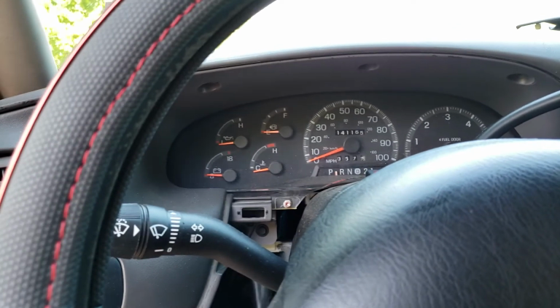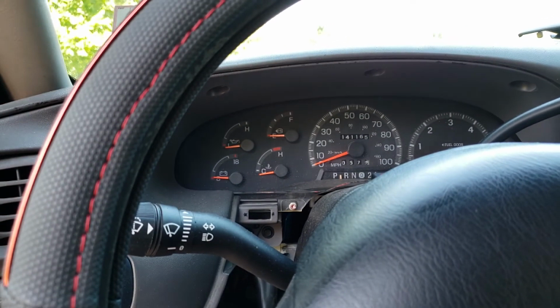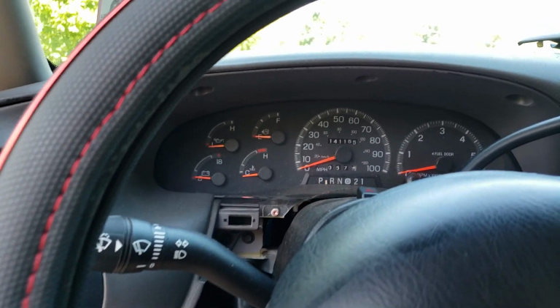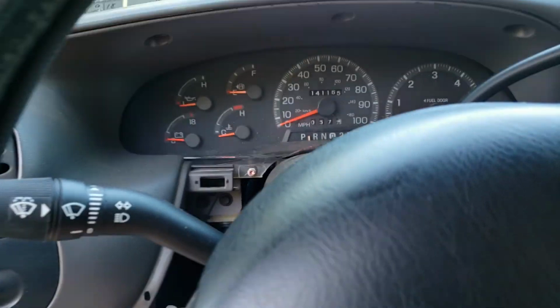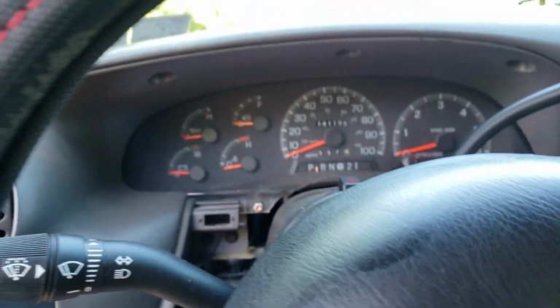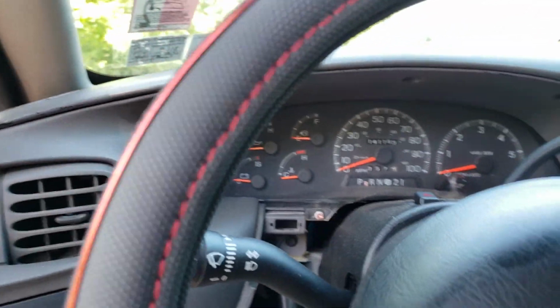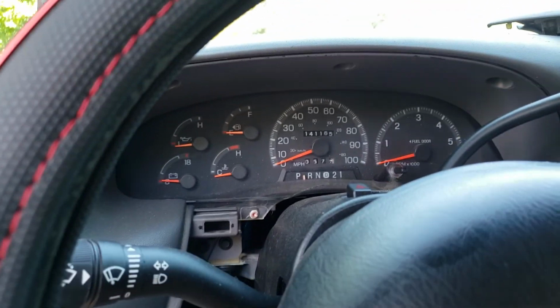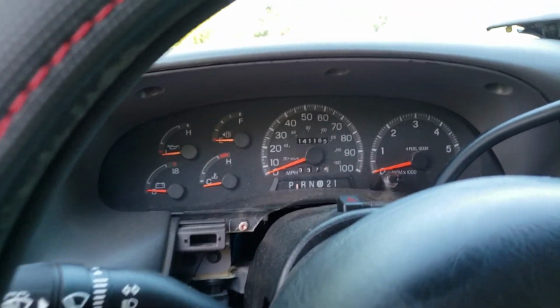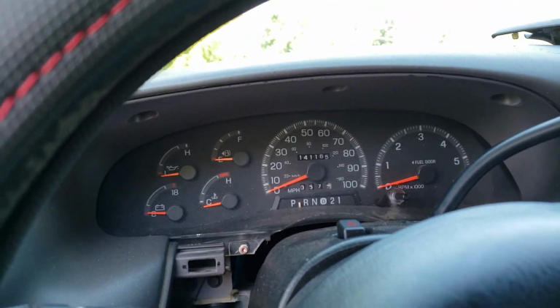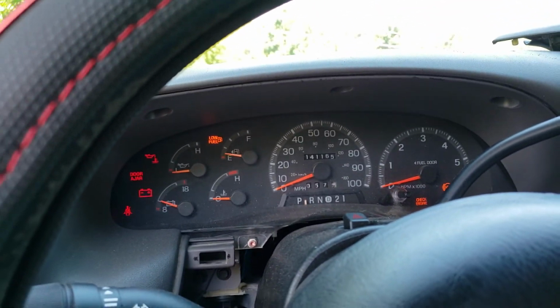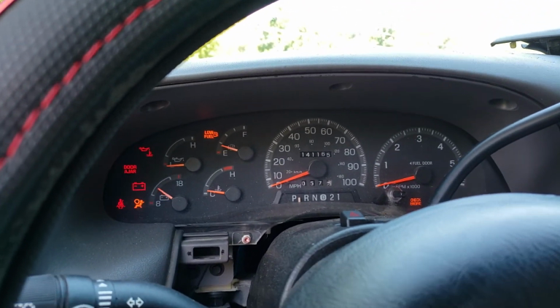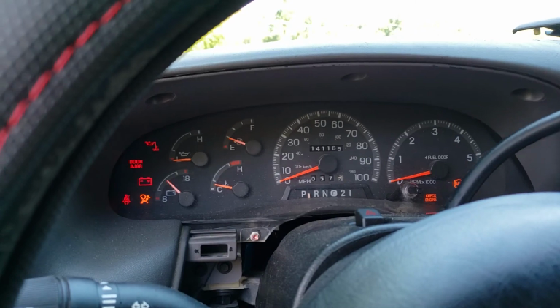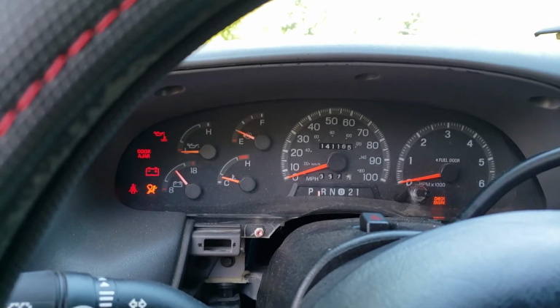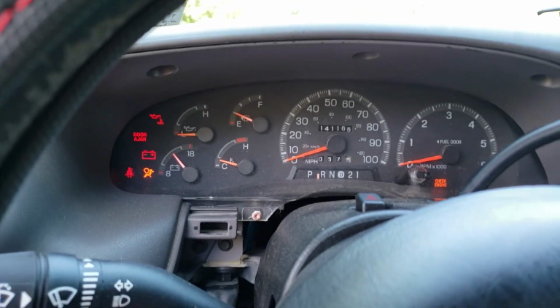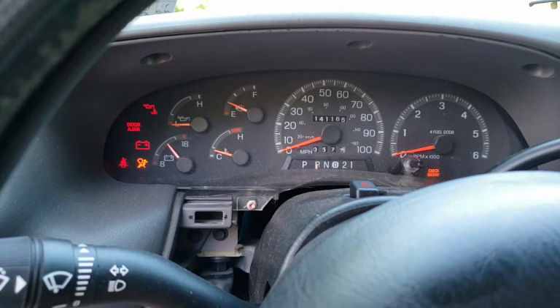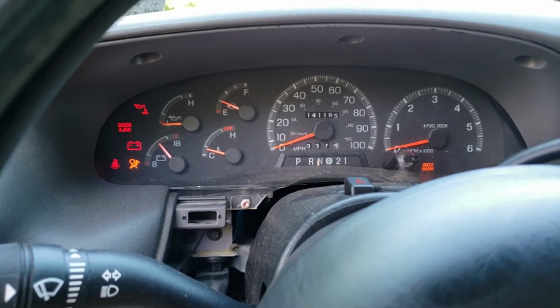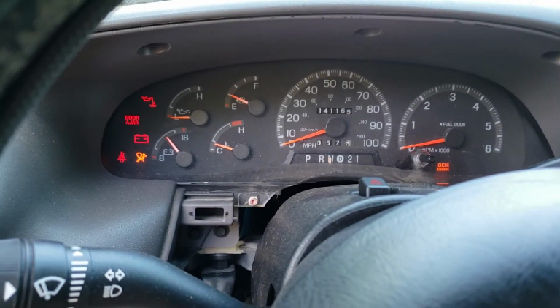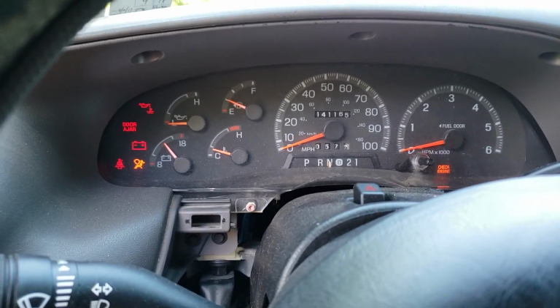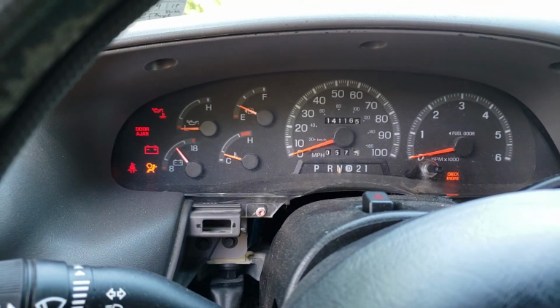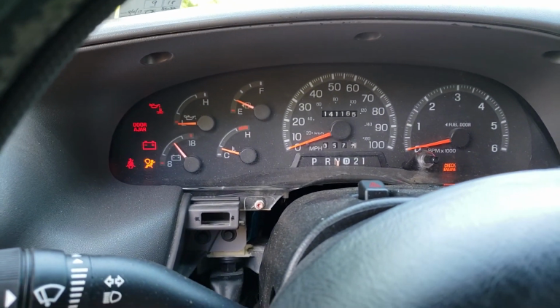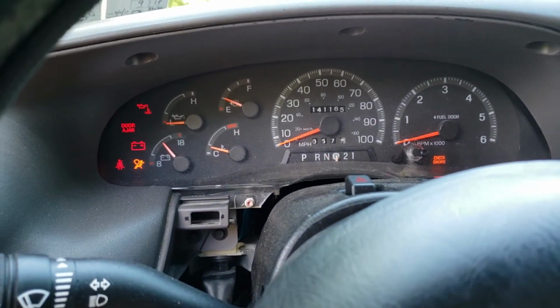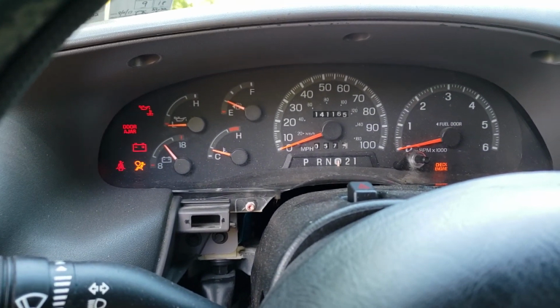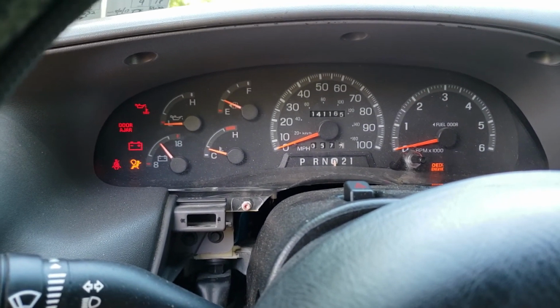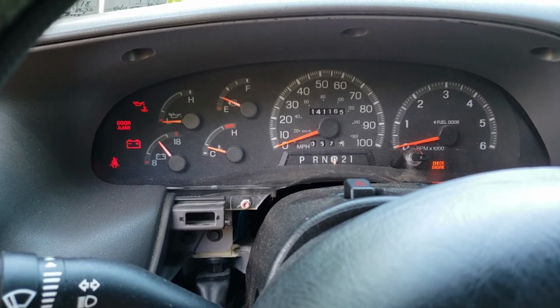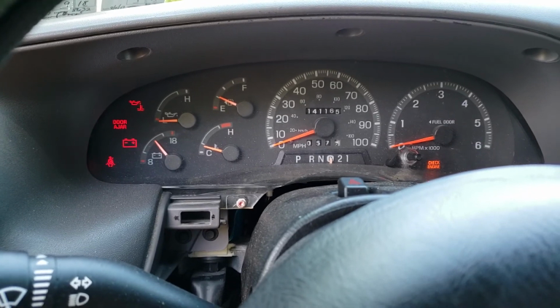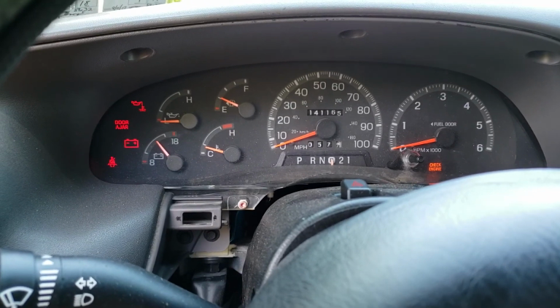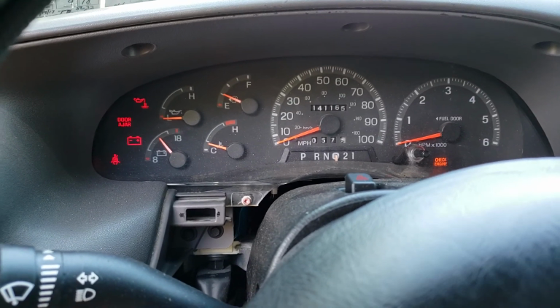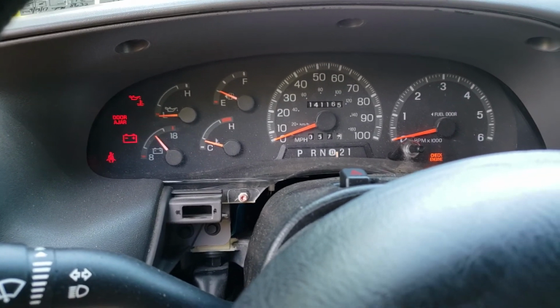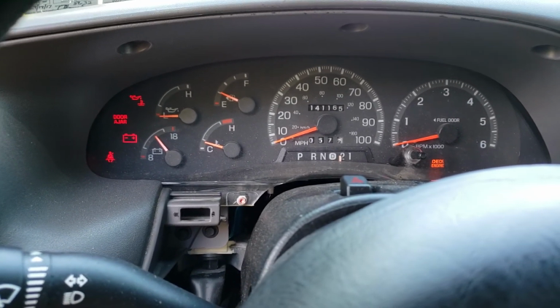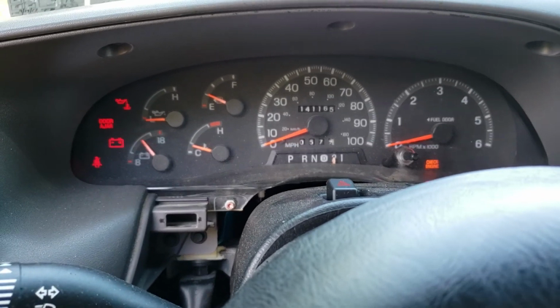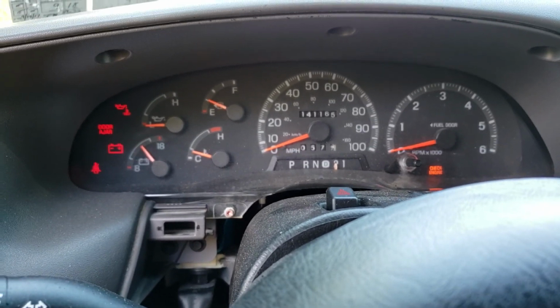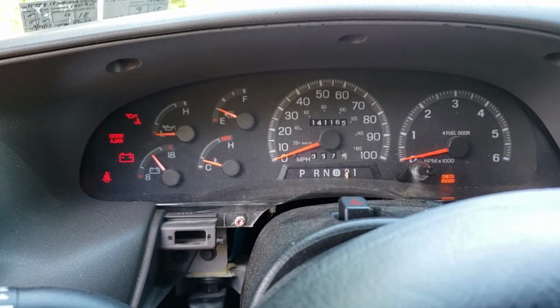All right, the Blue Dragon F-150 — you see the dial indicator ain't working. That's reverse, it's in neutral, that's neutral, that's in drive, that's drive, it's in two.